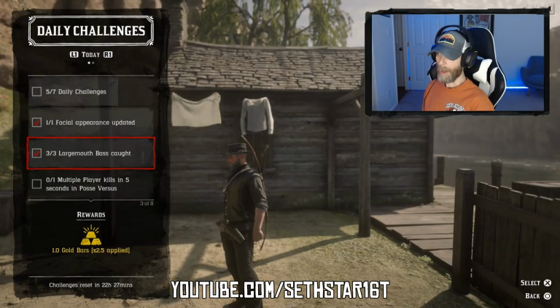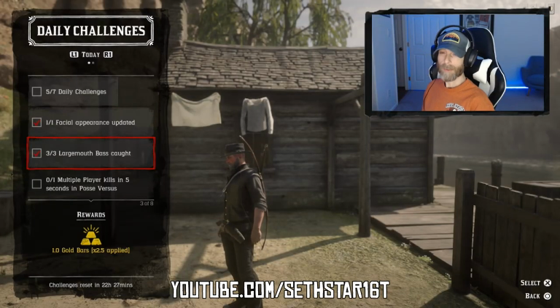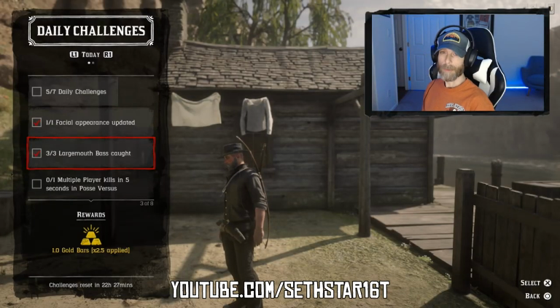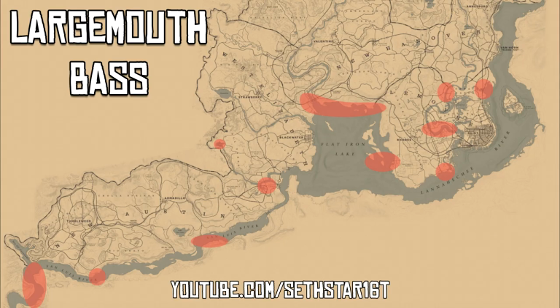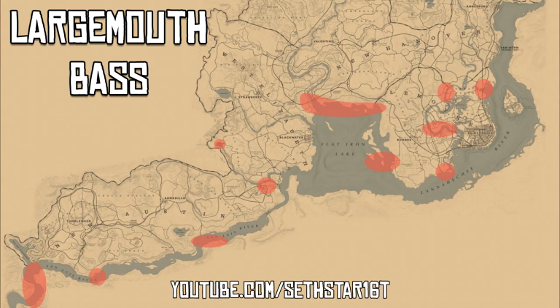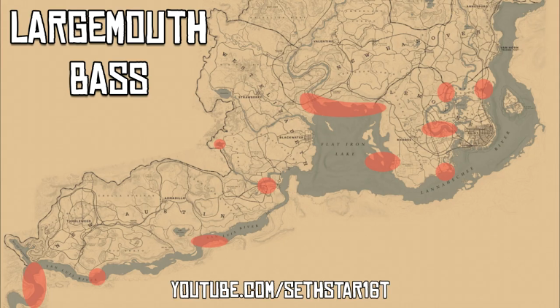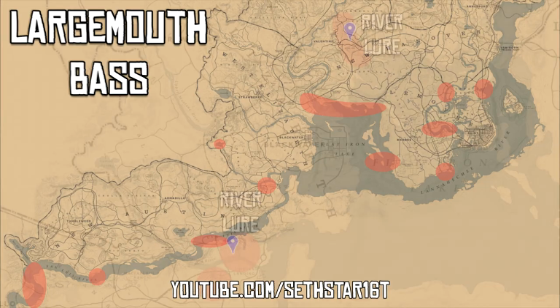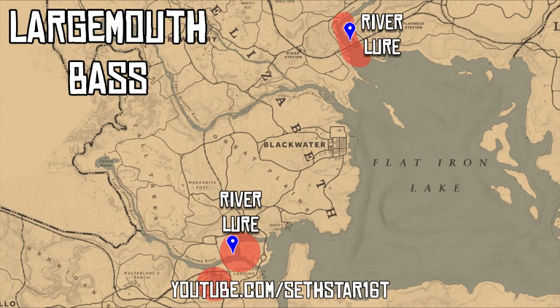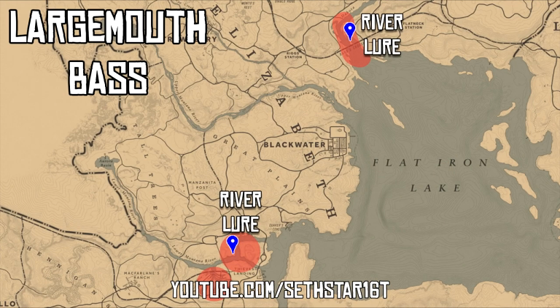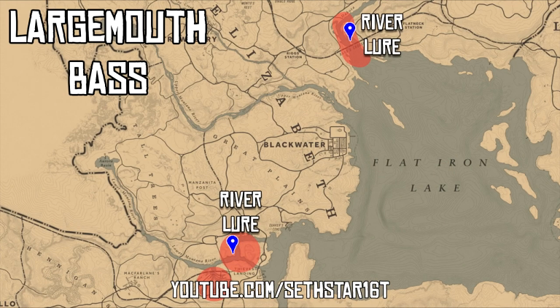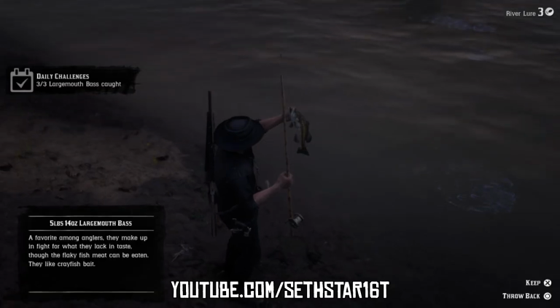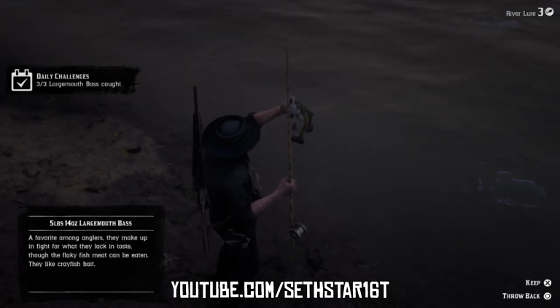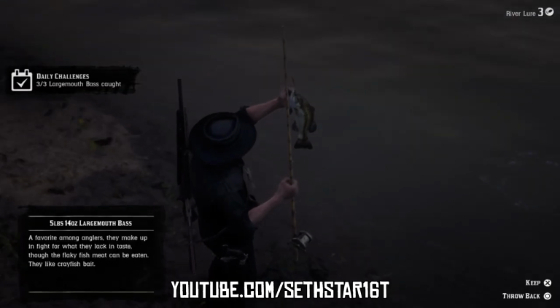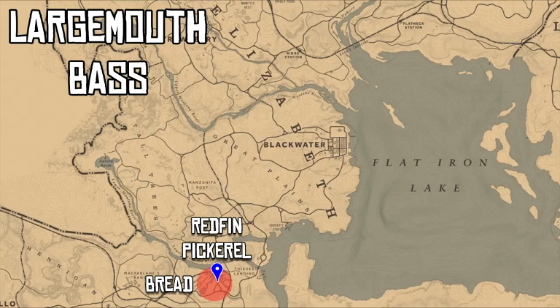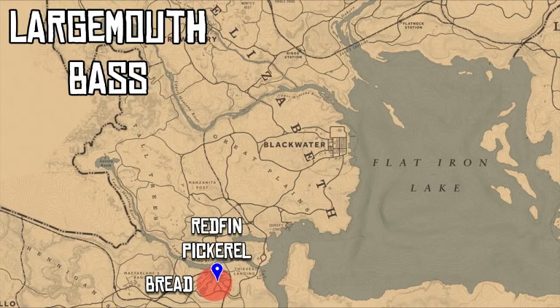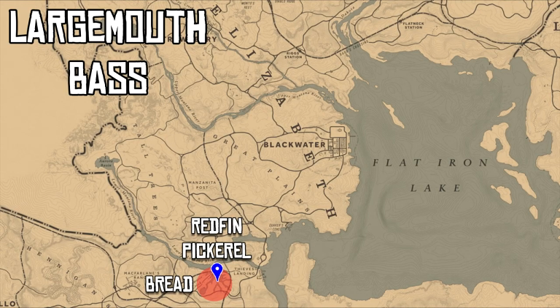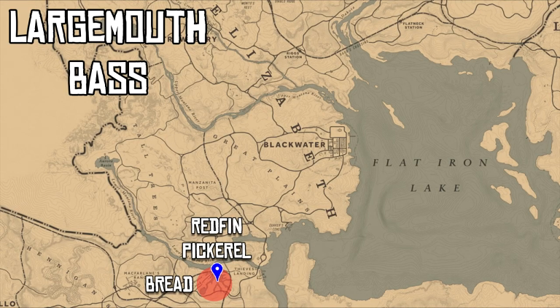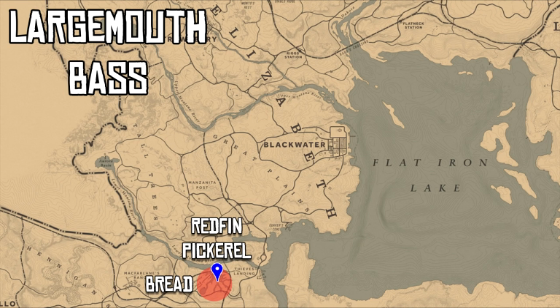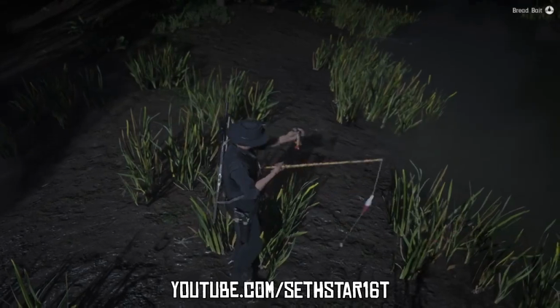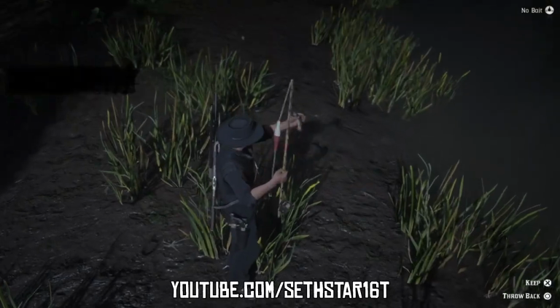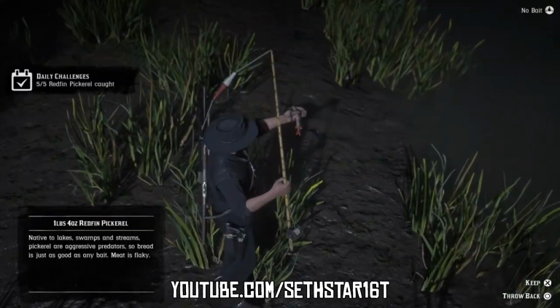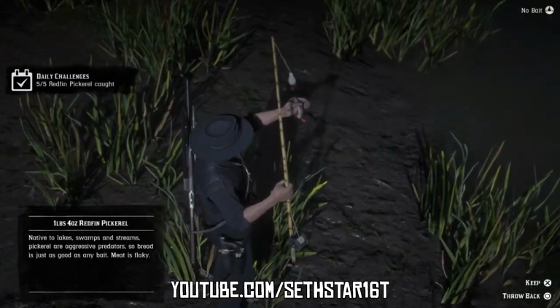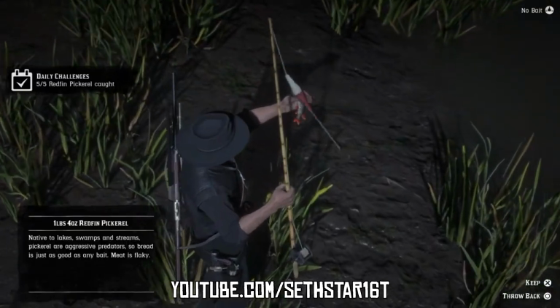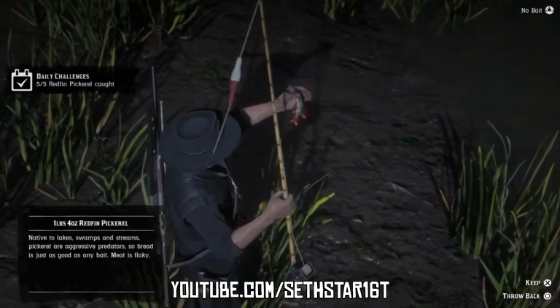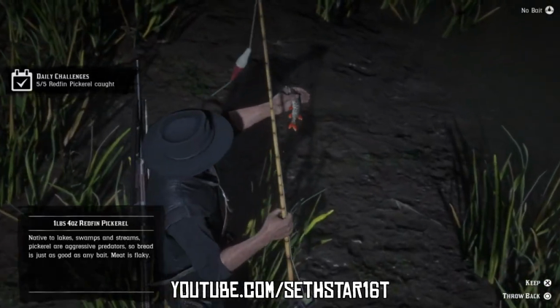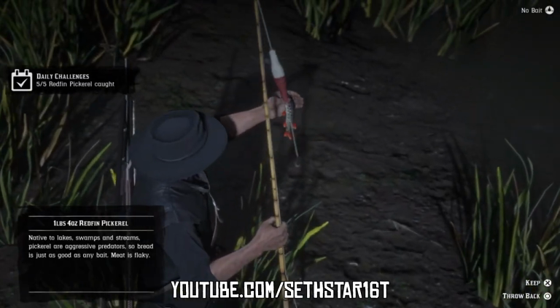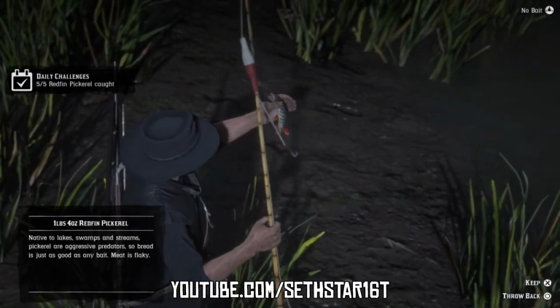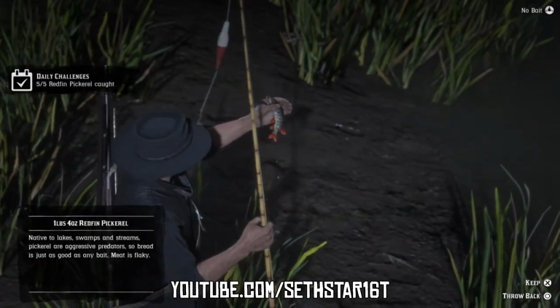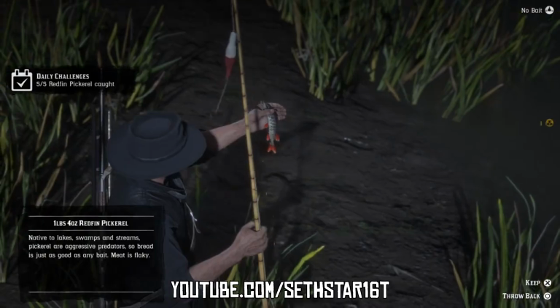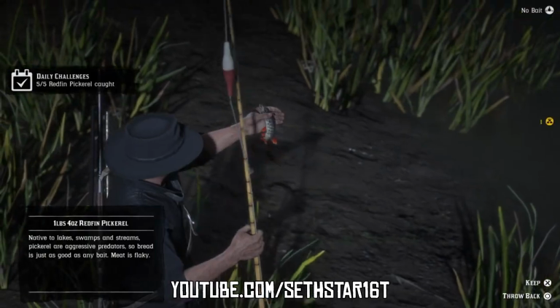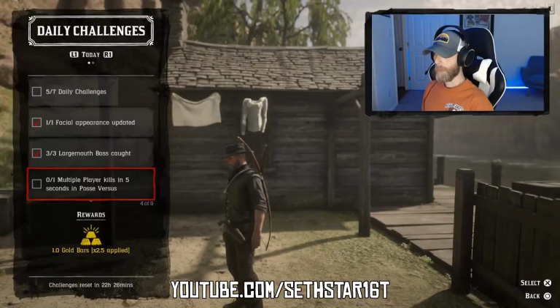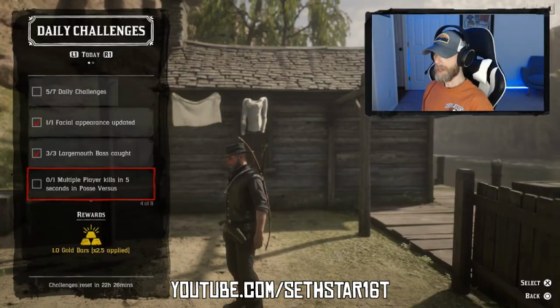Number 2: Largemouth Bass Caught. There are three local areas for these. Two of them you're gonna need the River Lure, but you might as well hit this spot at Stillwater Creek so we can knock out Number 6 at the same time. Both fish we need will hit the line with bread on the hook.